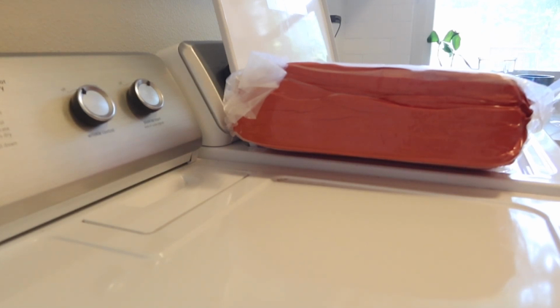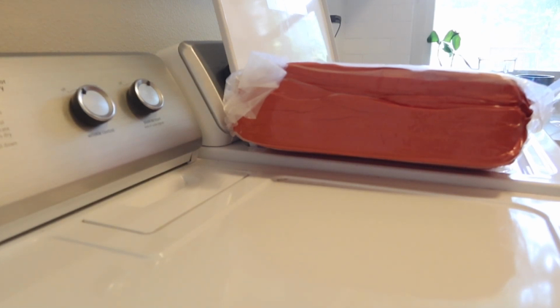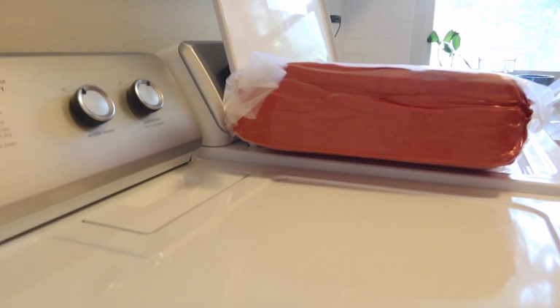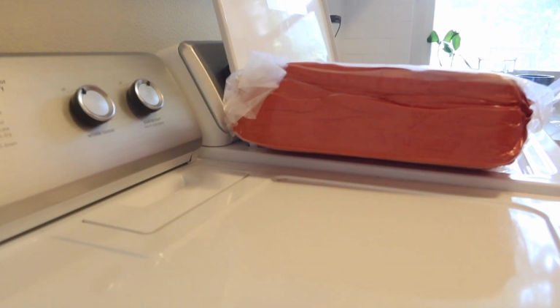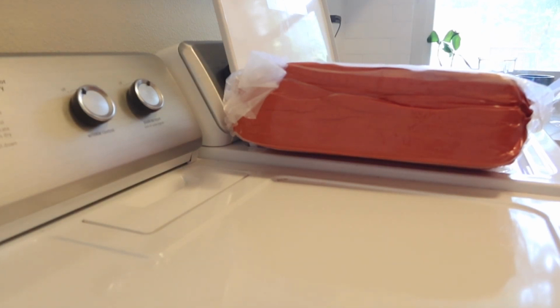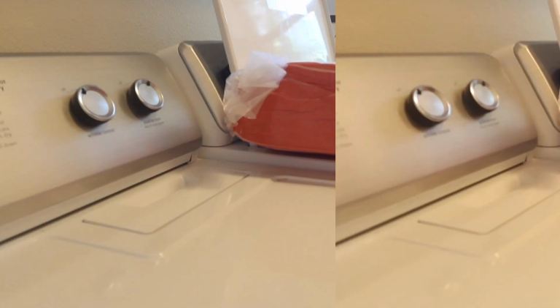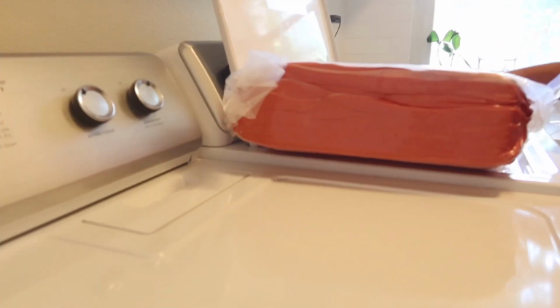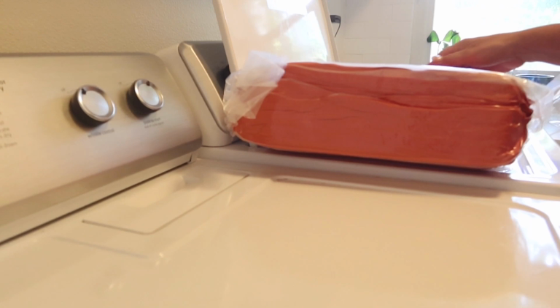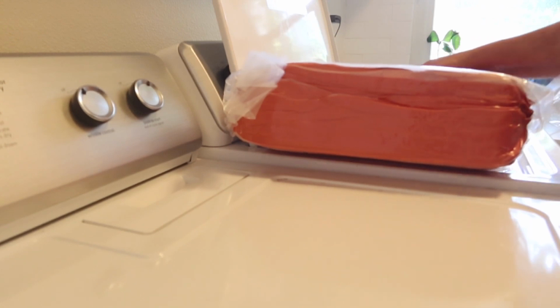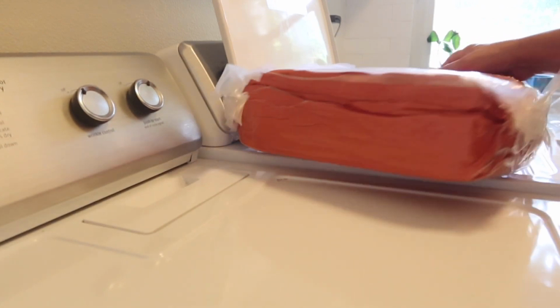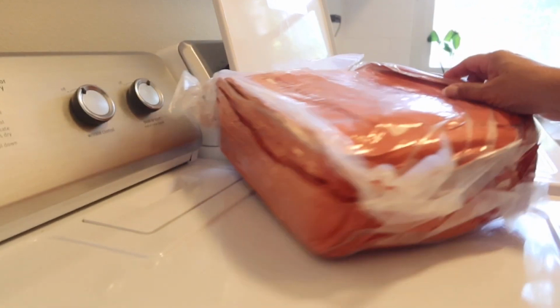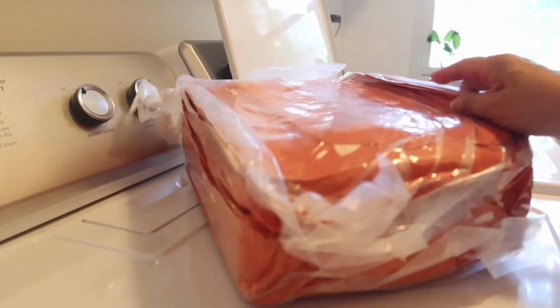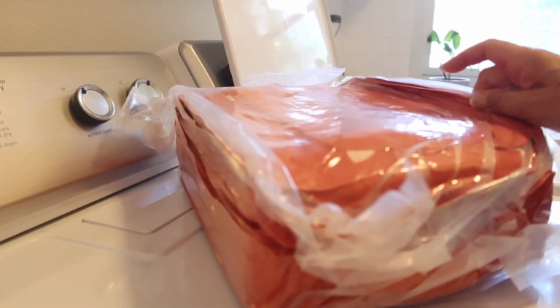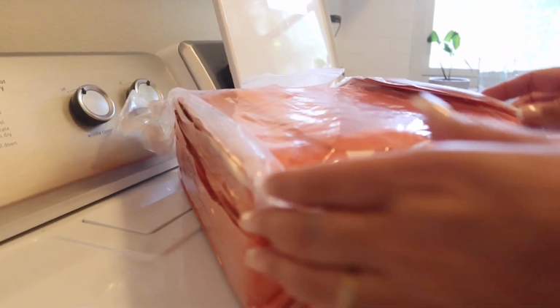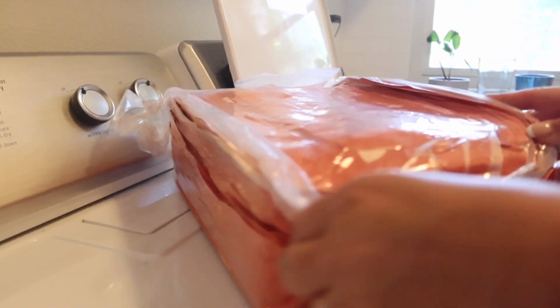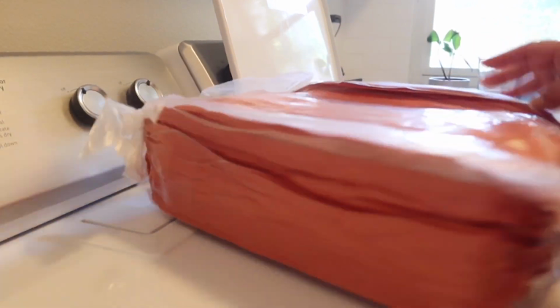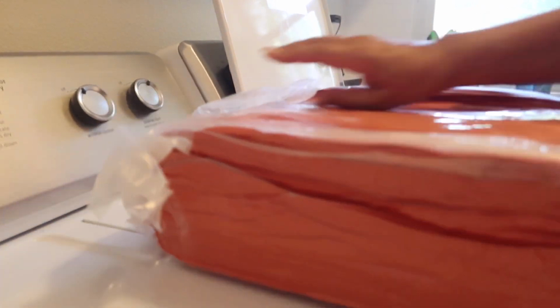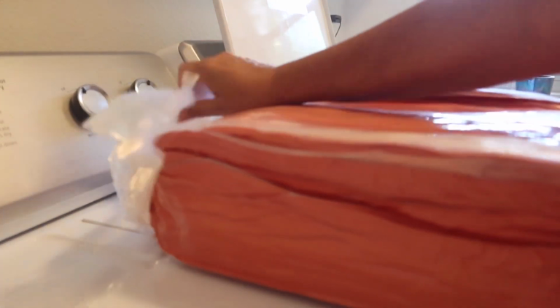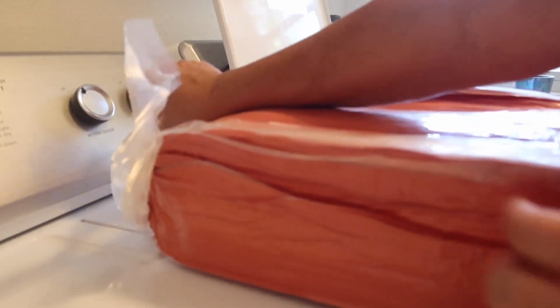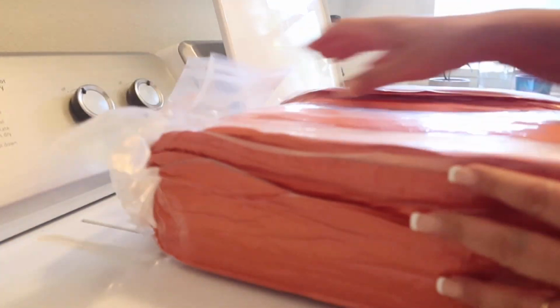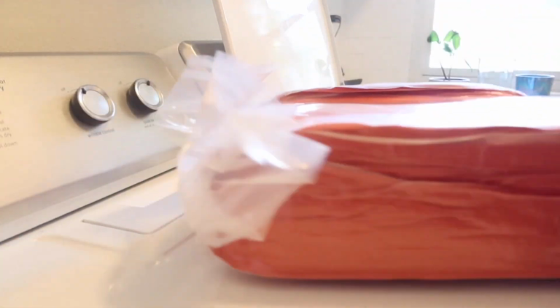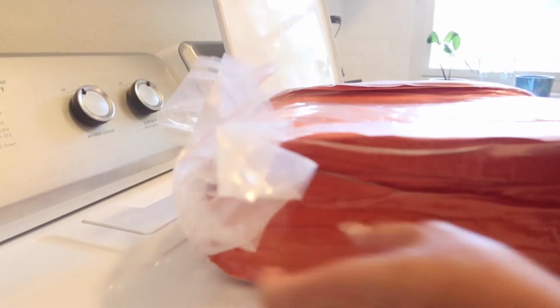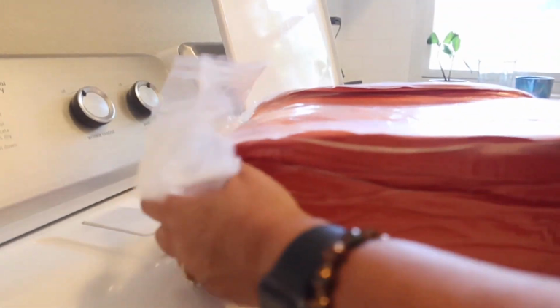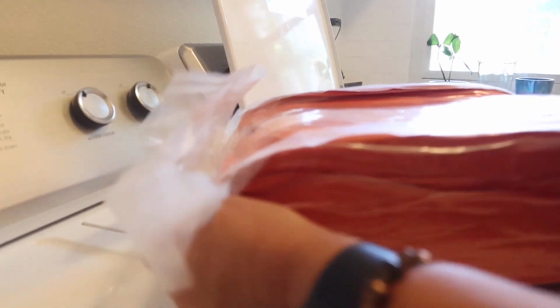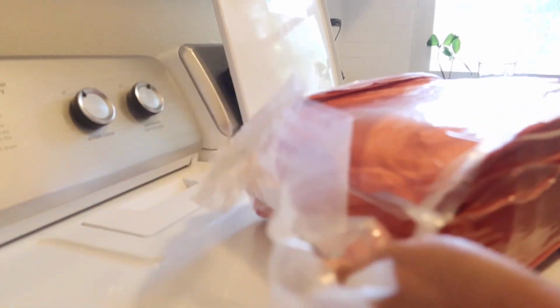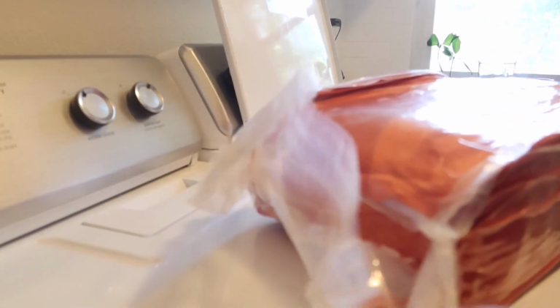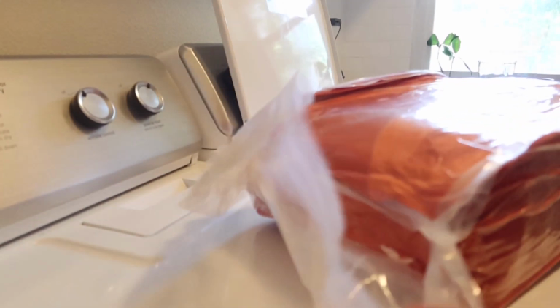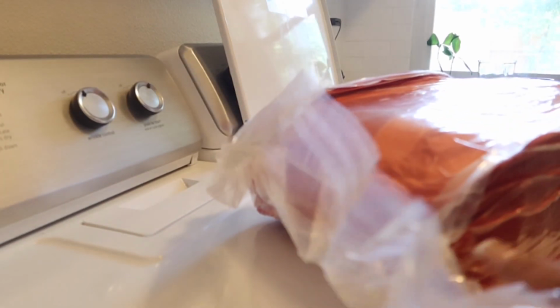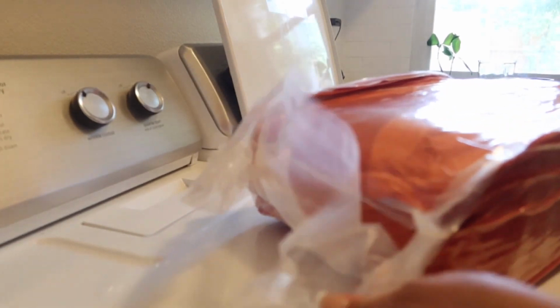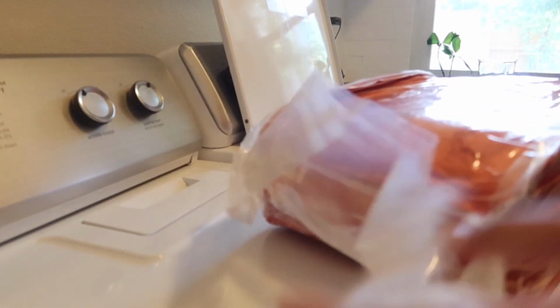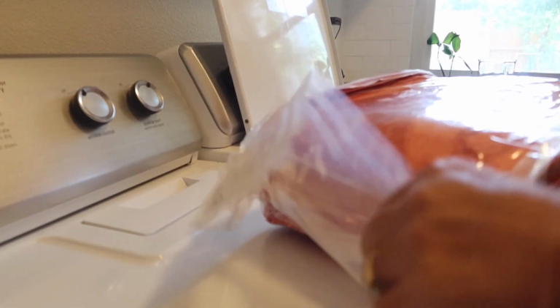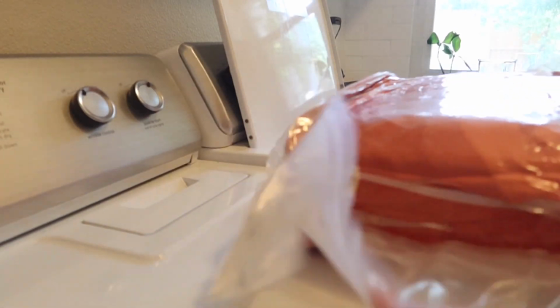This is the flat sheet. If it was up to Raleigh, we would never even use a flat sheet — we would just have the fitted sheet and that would be it. But no, I need to have the flat sheet on top too.